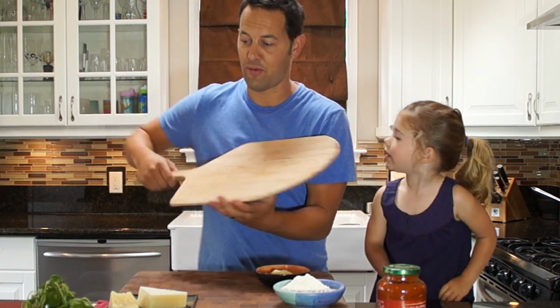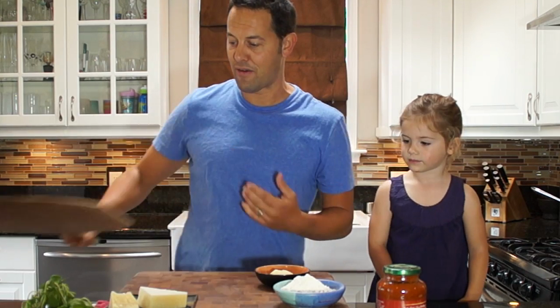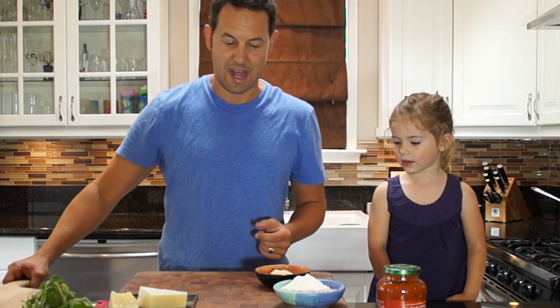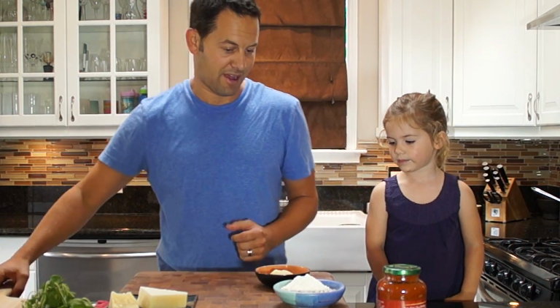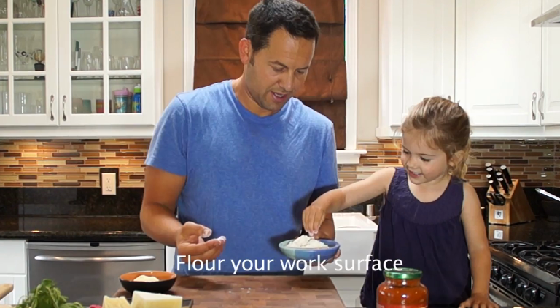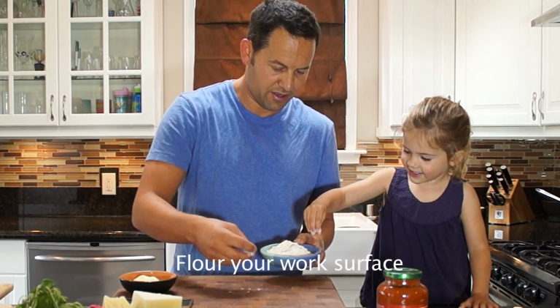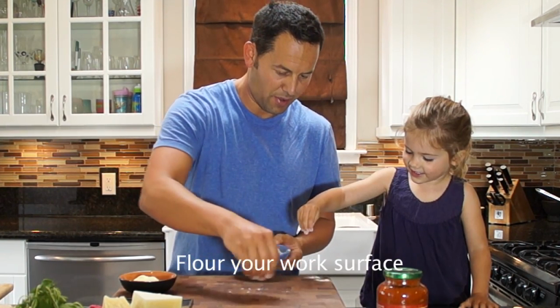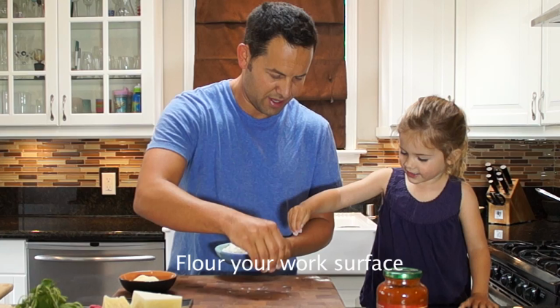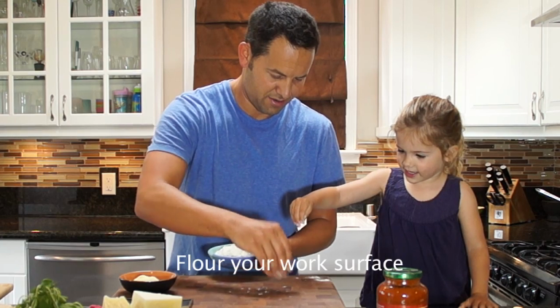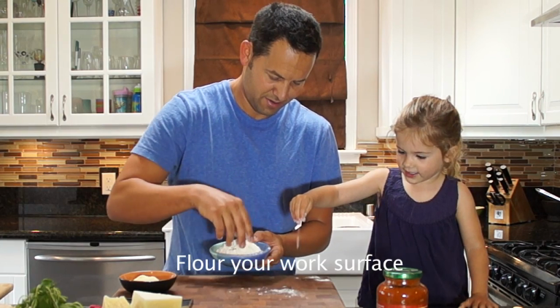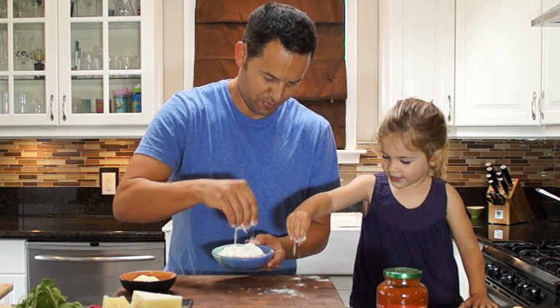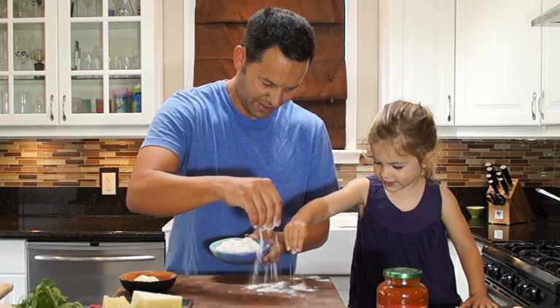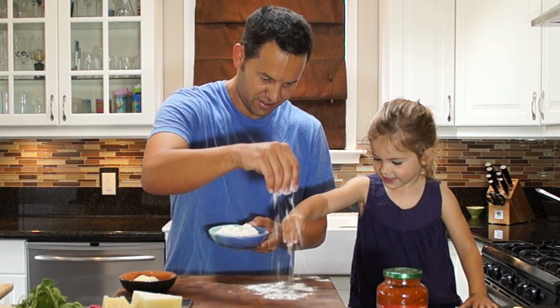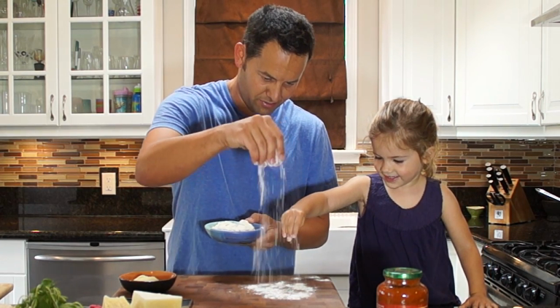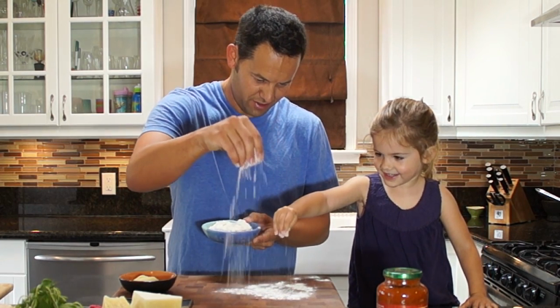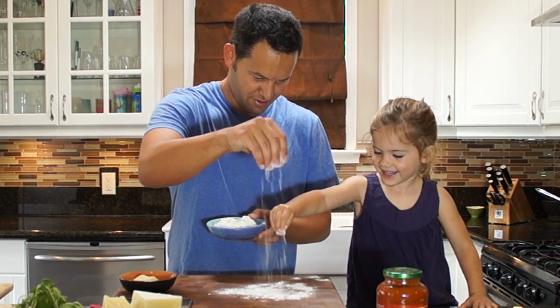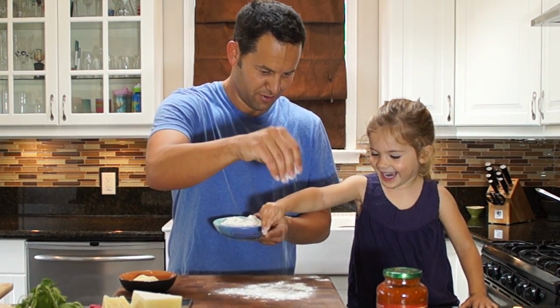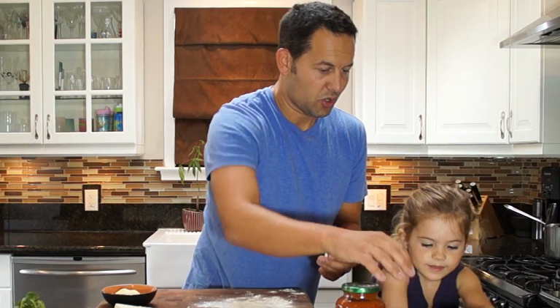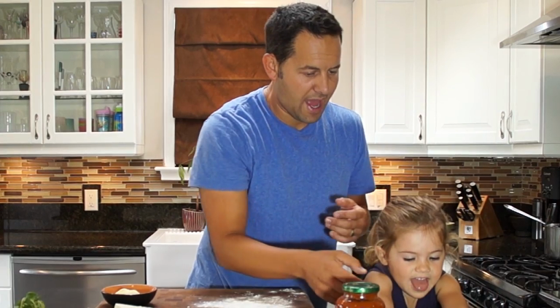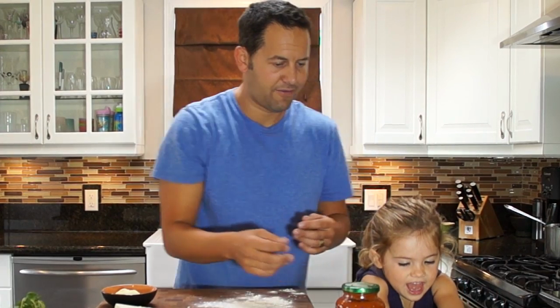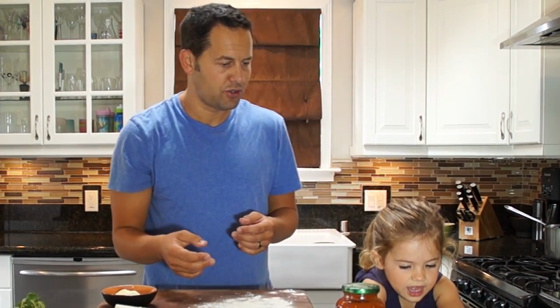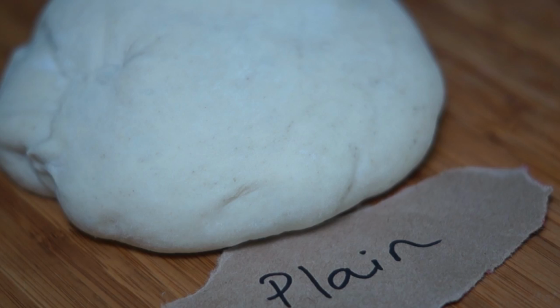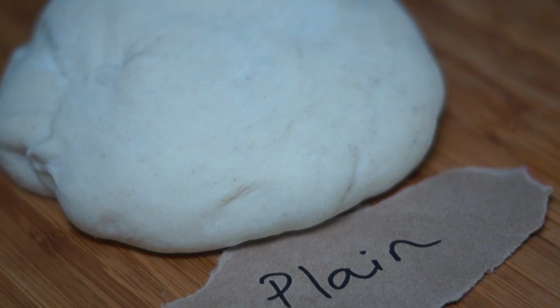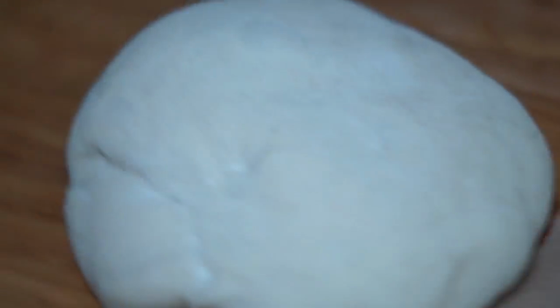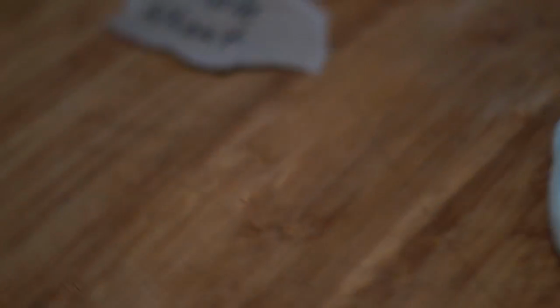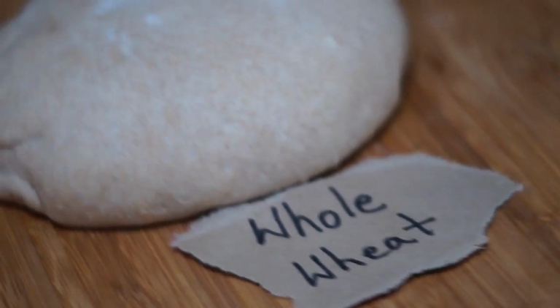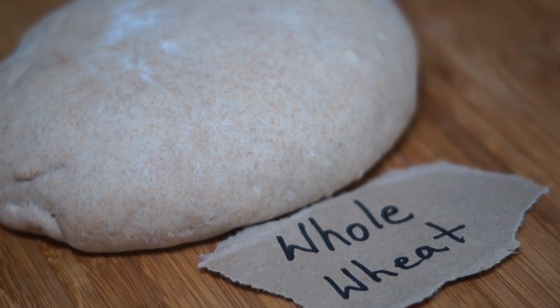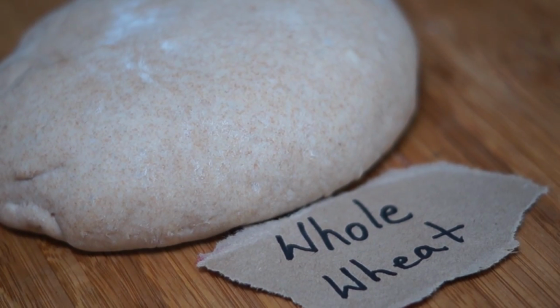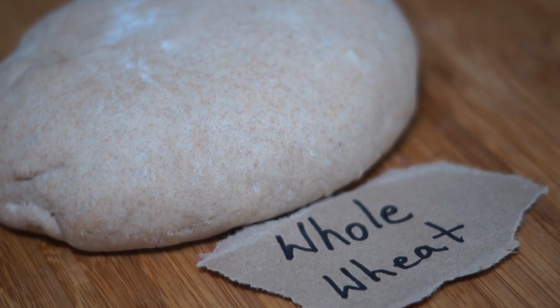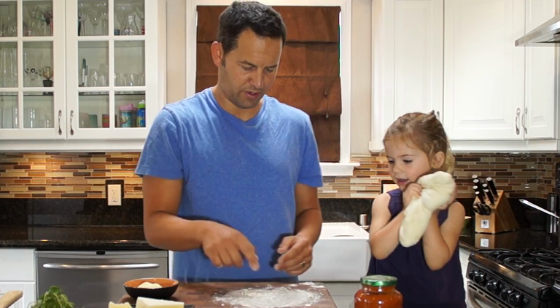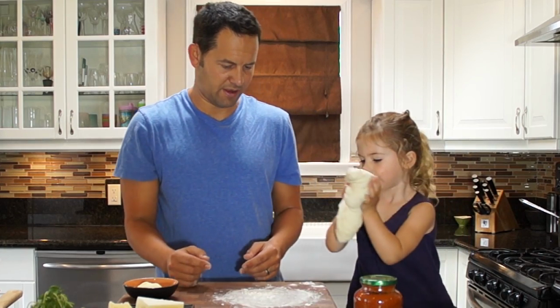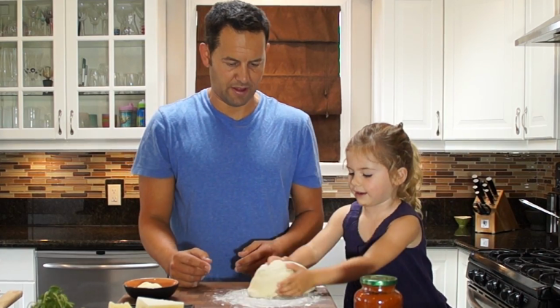Okay, we'll do every step, okay? Get a good spot right there. Okay, help me — like make it snow. So we have two different types of pizza dough. It's squishy. Put it right there on the flour.